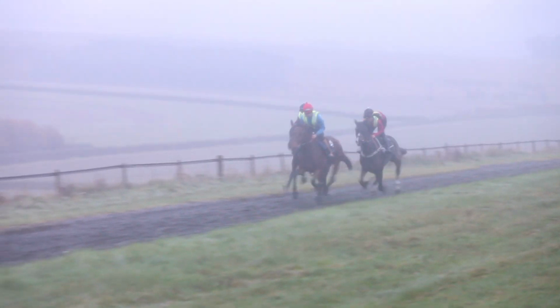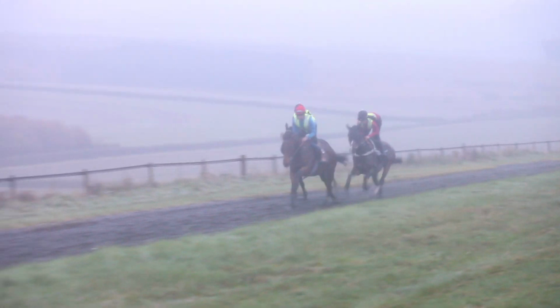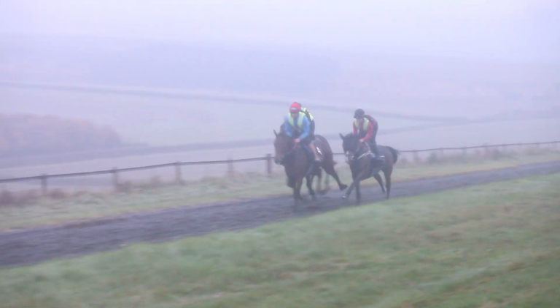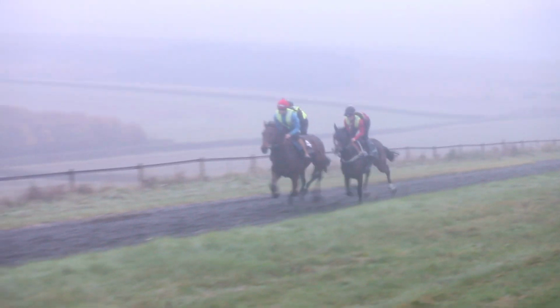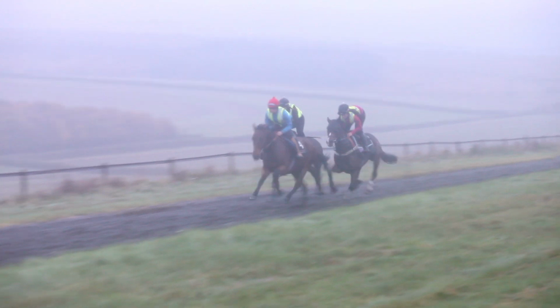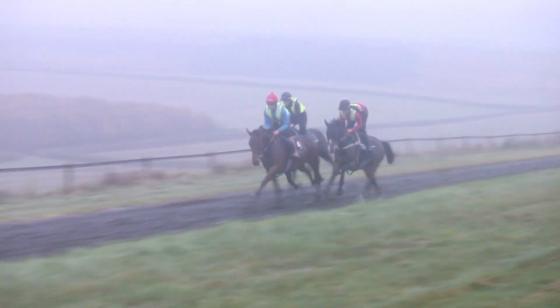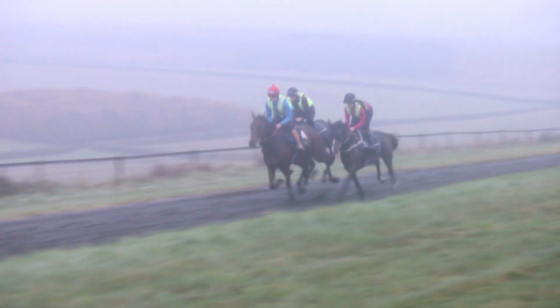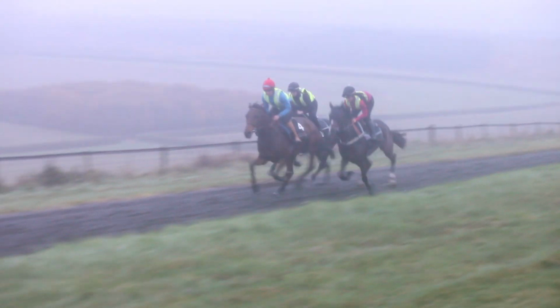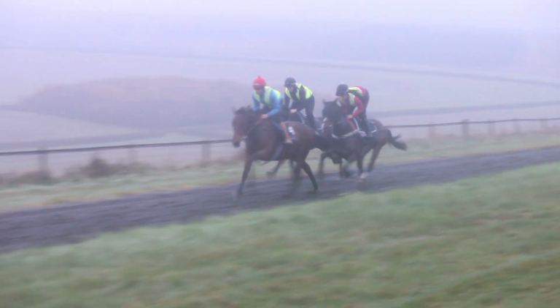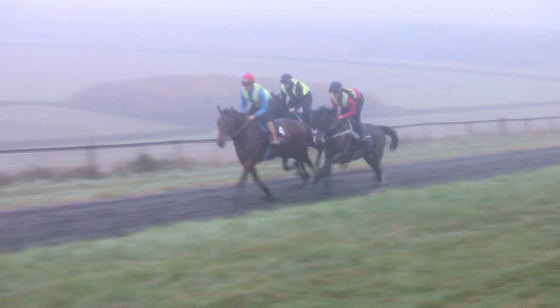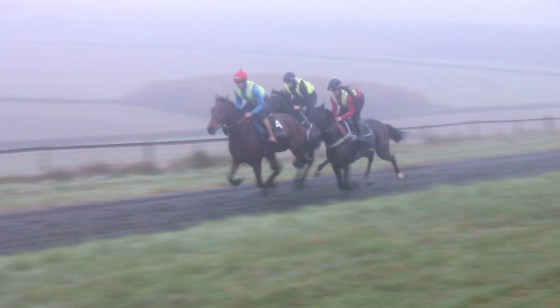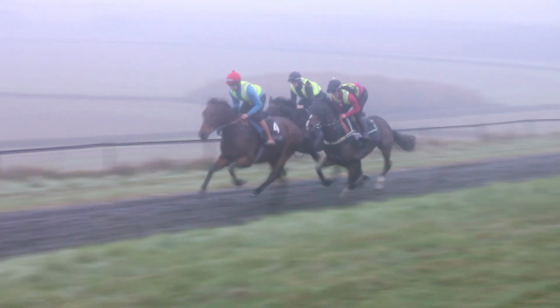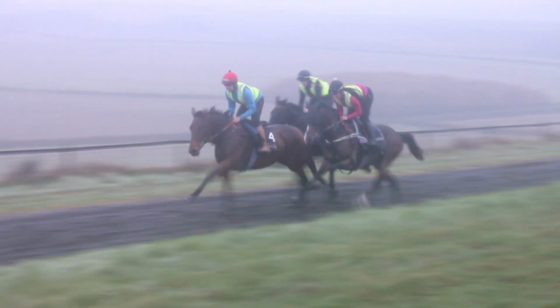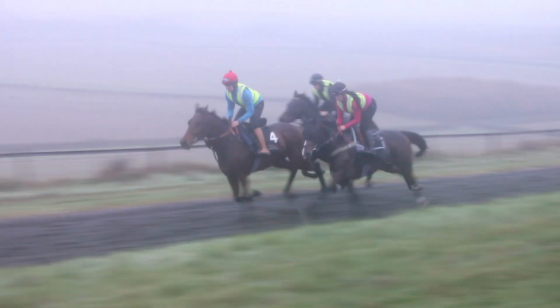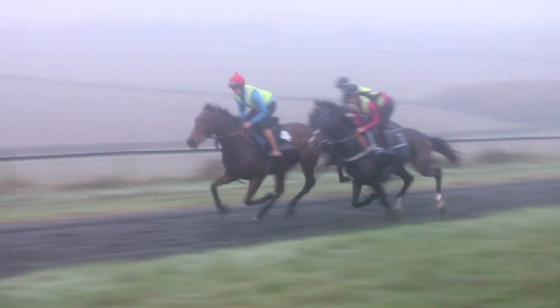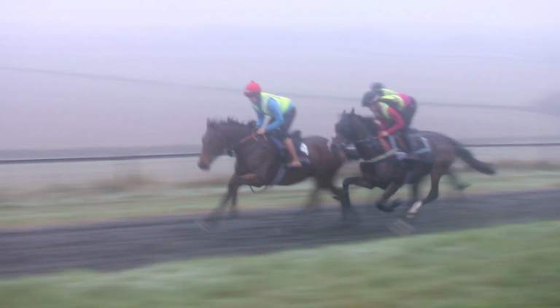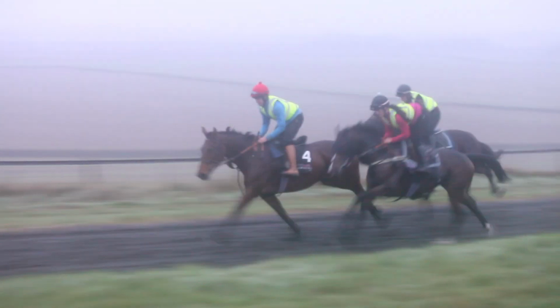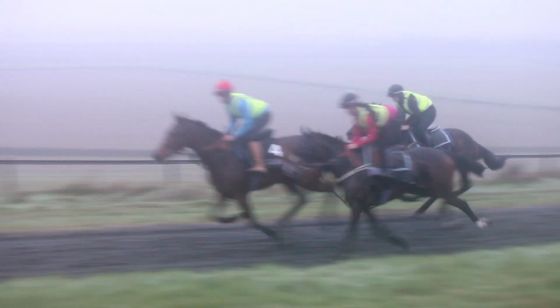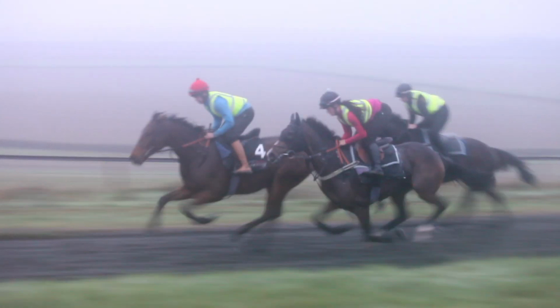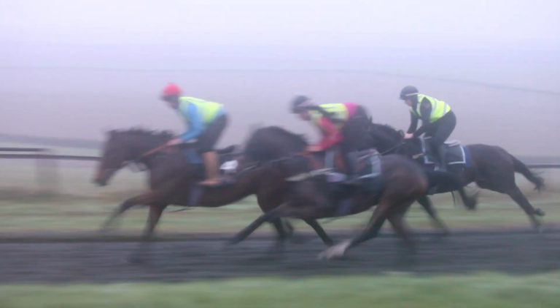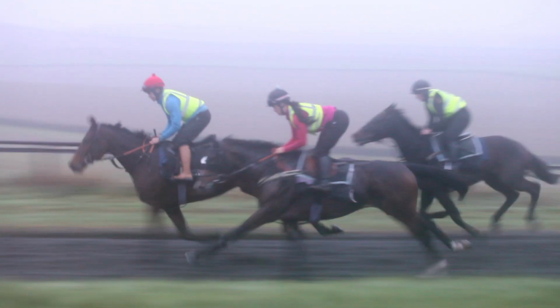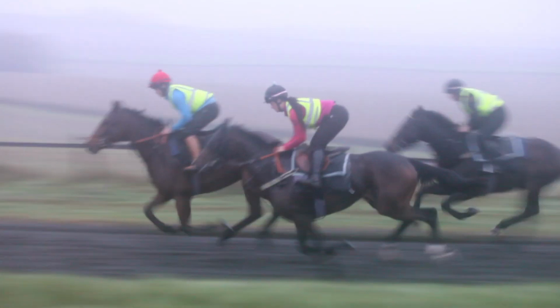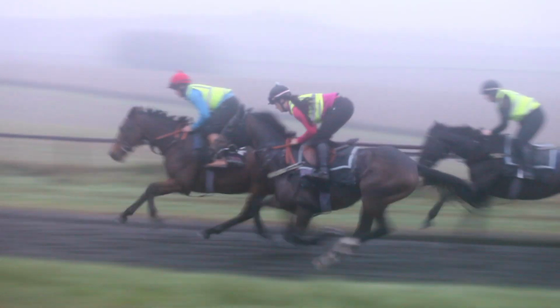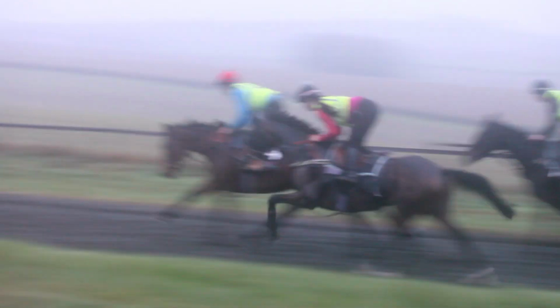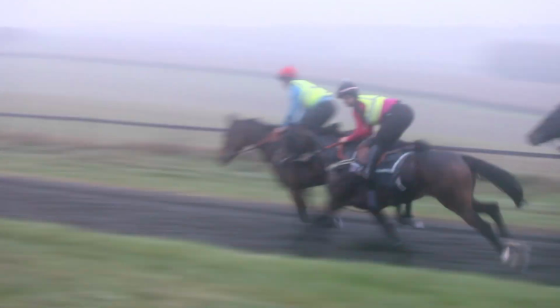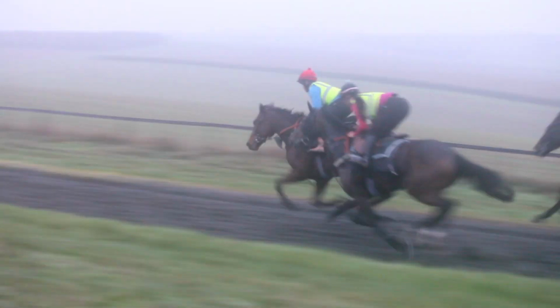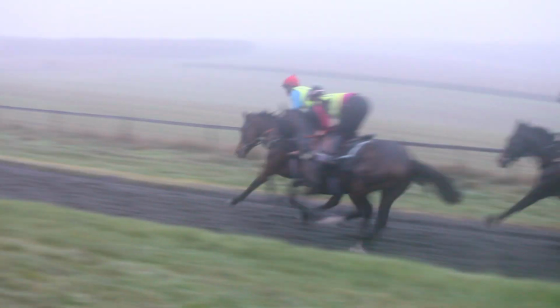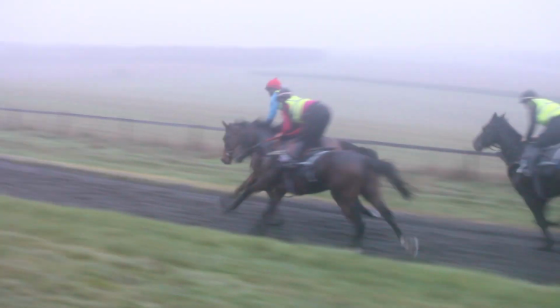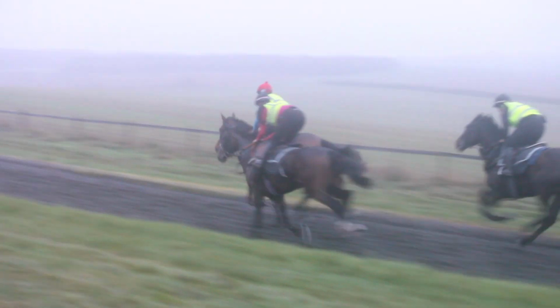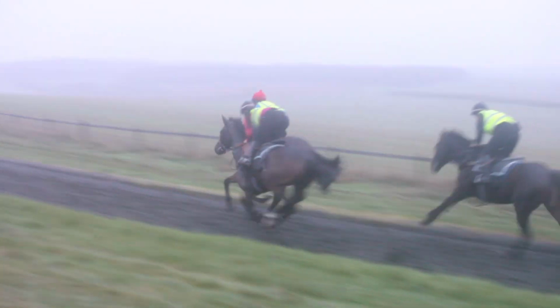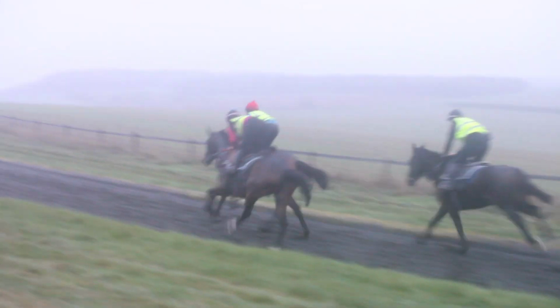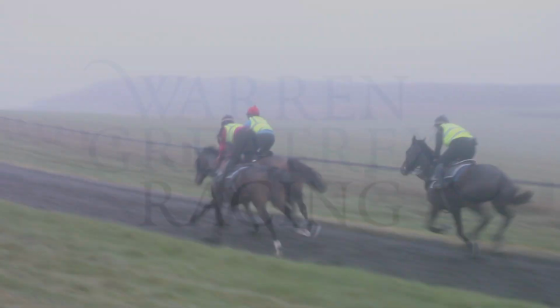He's got a lovely stride, lovely laid back attitude. He's just going to get better and better and I'm sure the bumper on the 31st is going to bring him on very much.